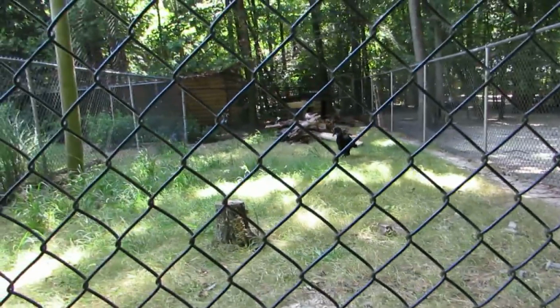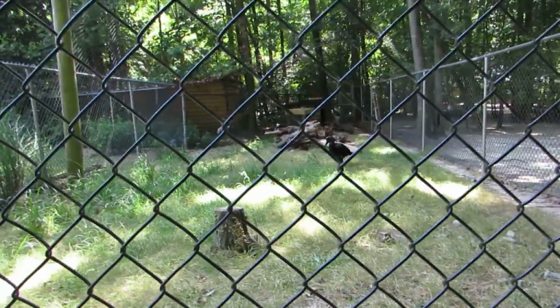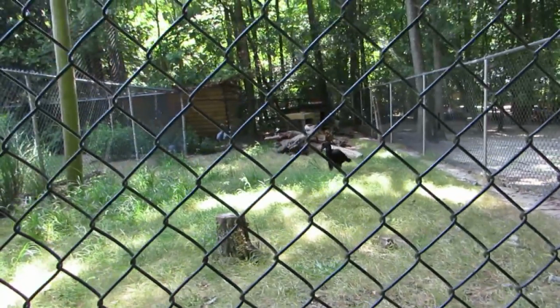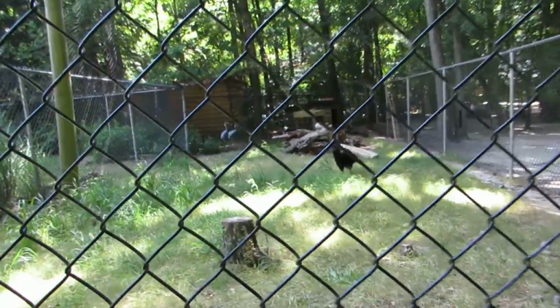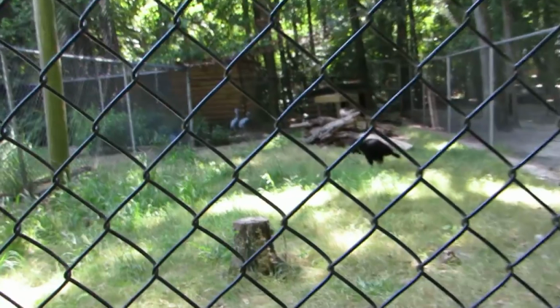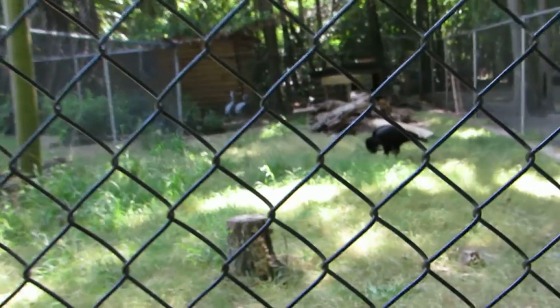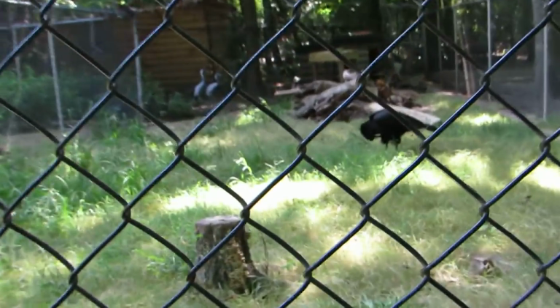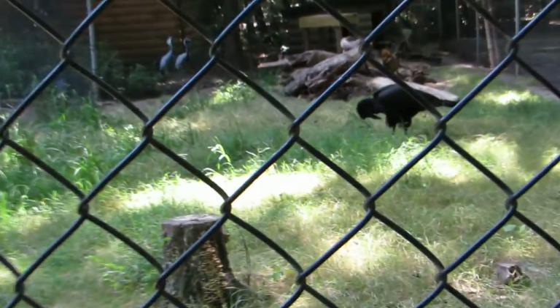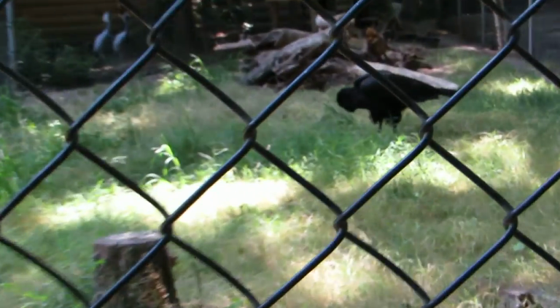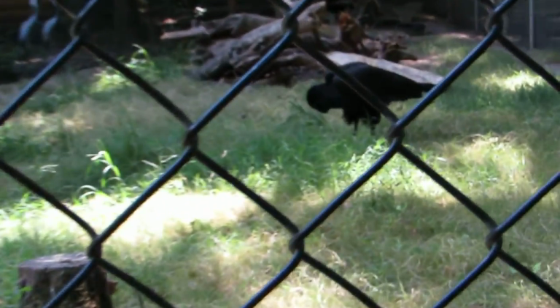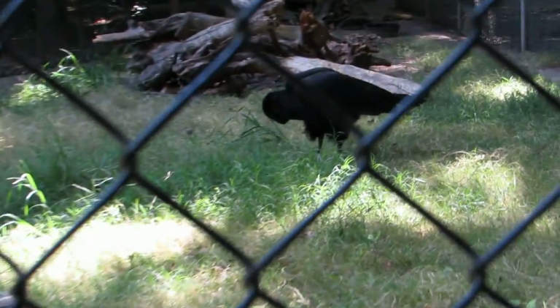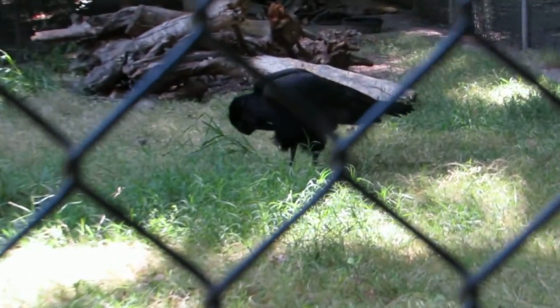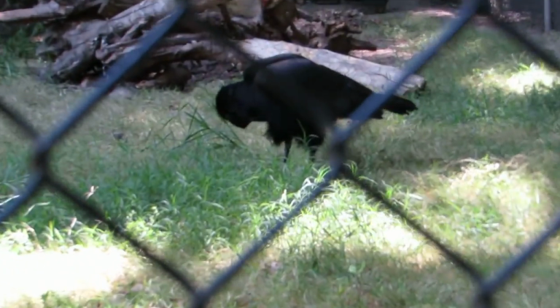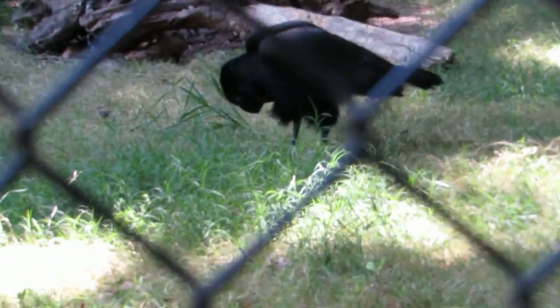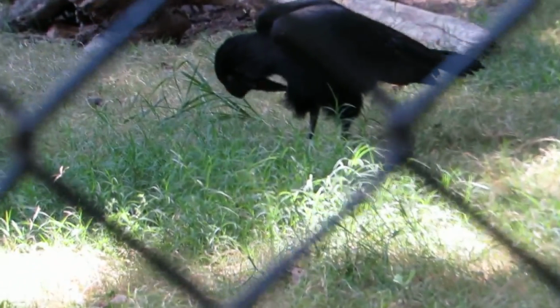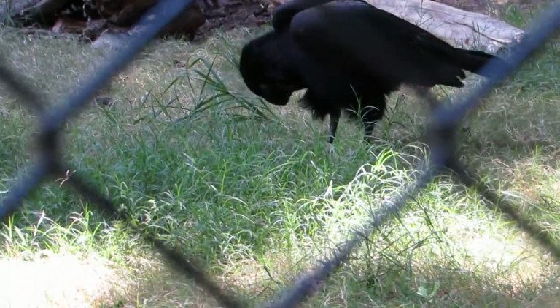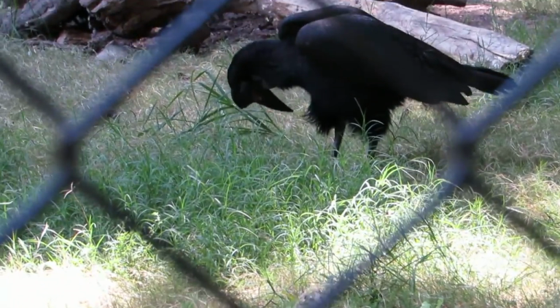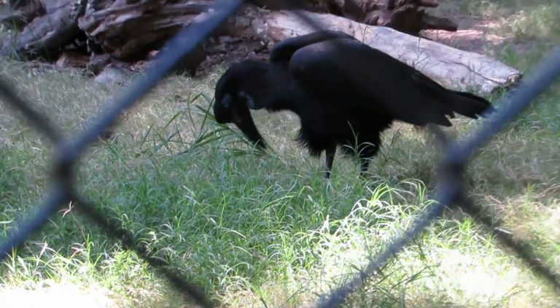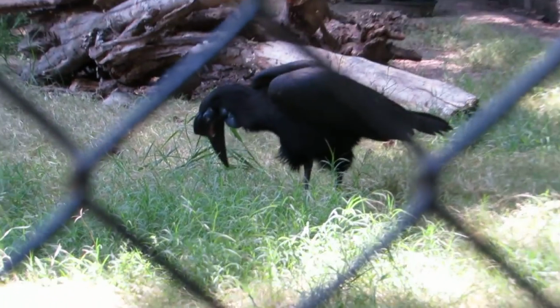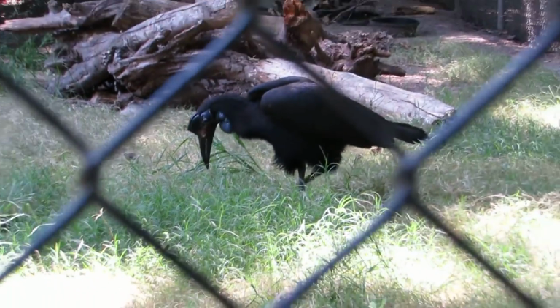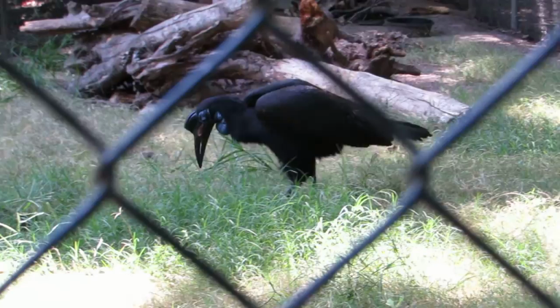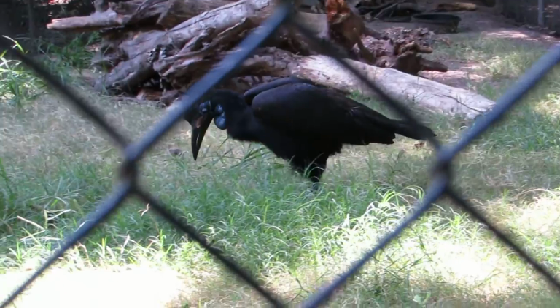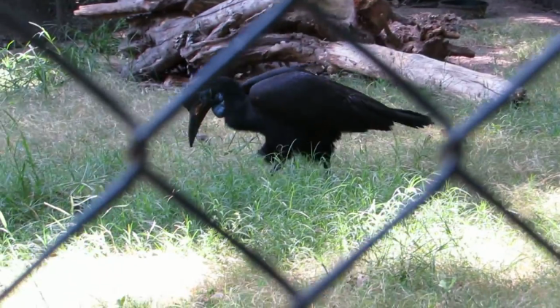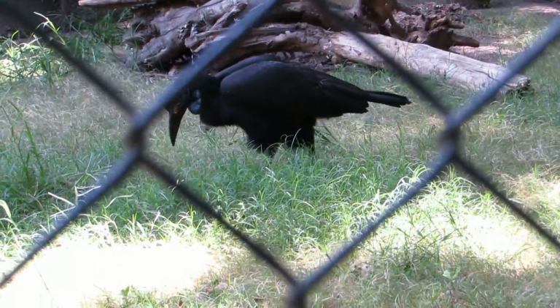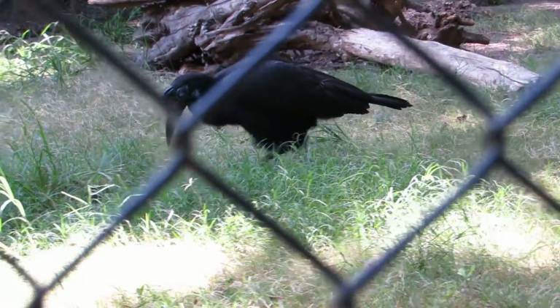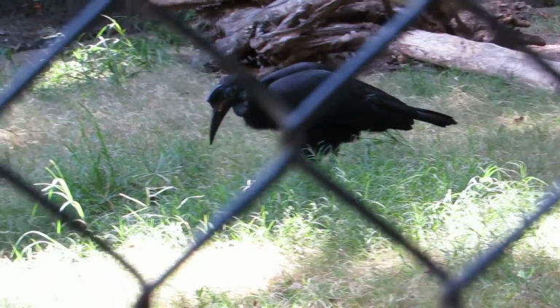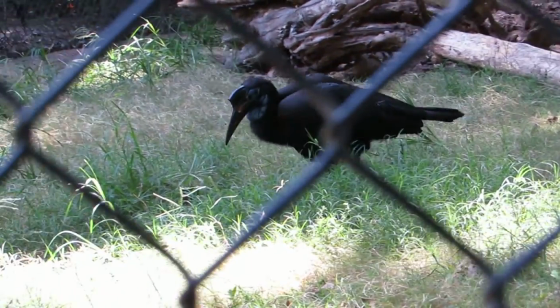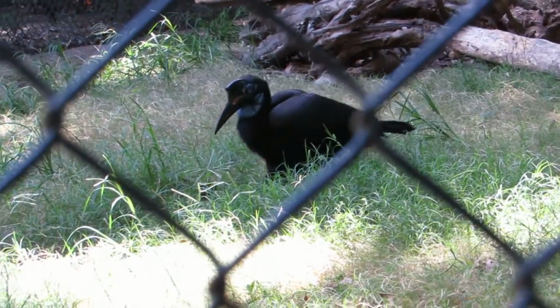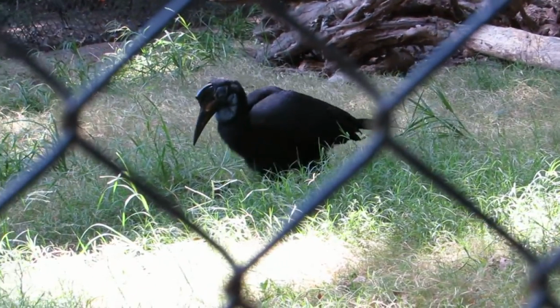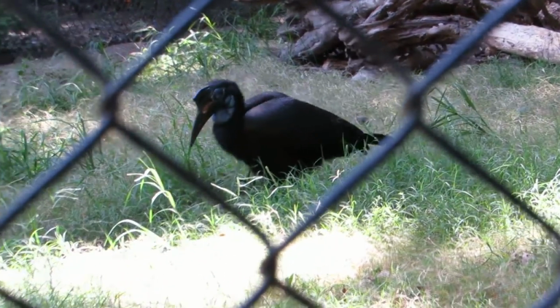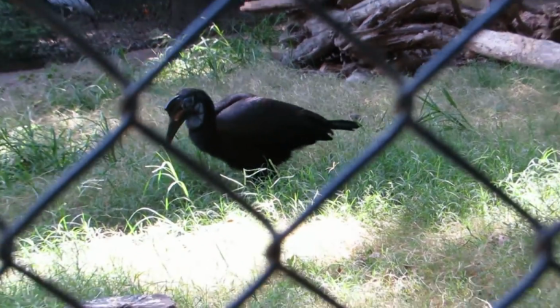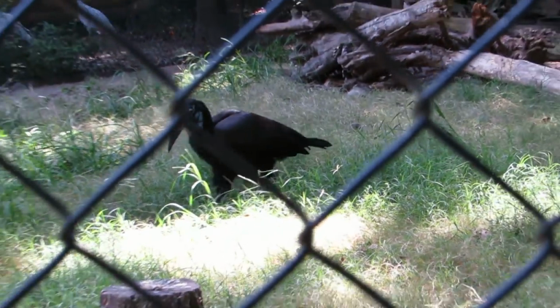I looked up the information today and I know the male and the female have a difference between the blue and the red. And of course now I can't remember which is which.